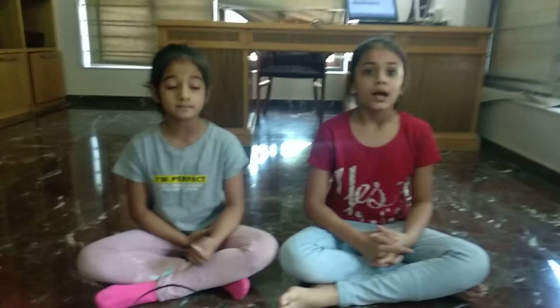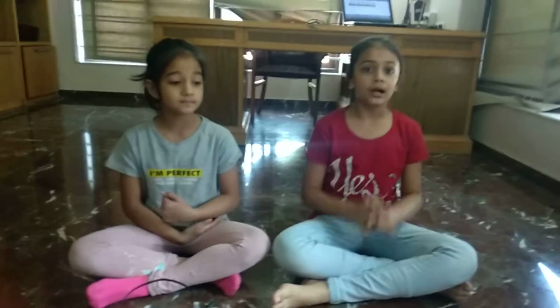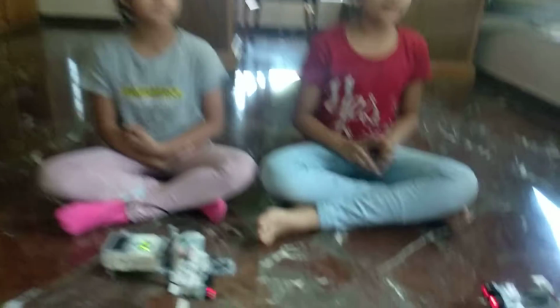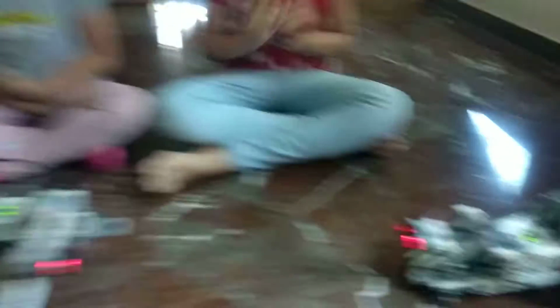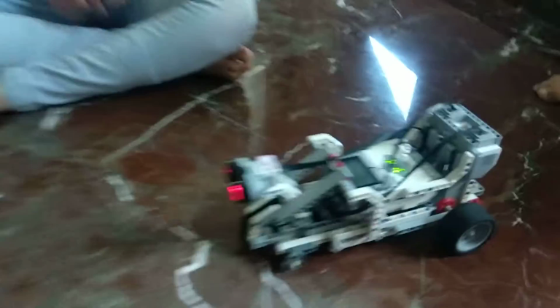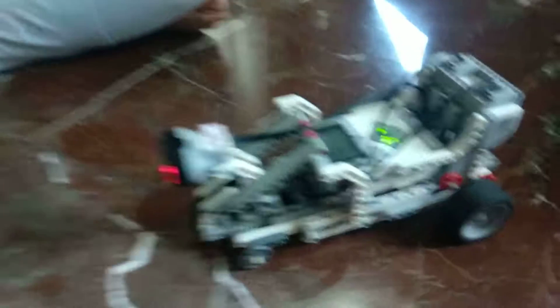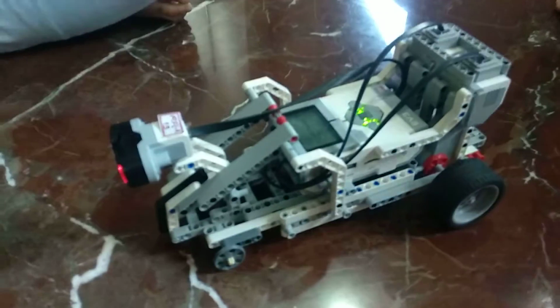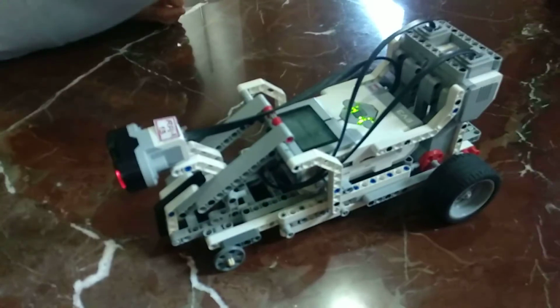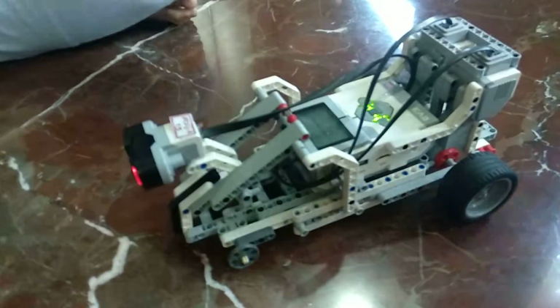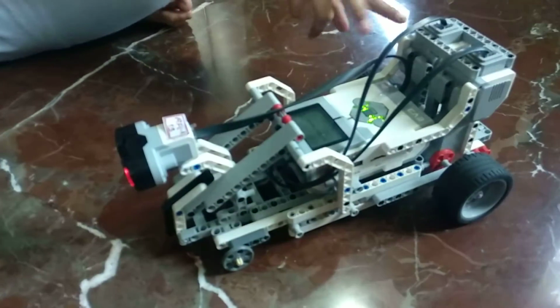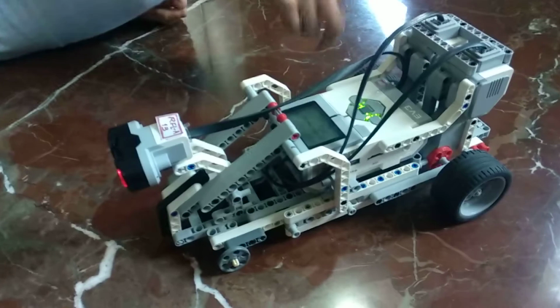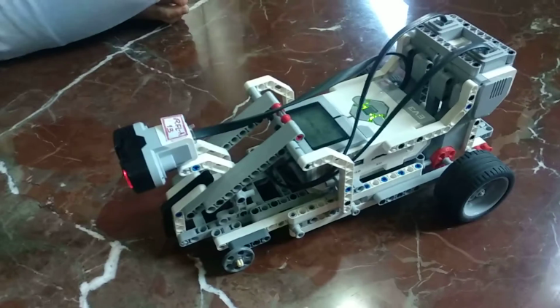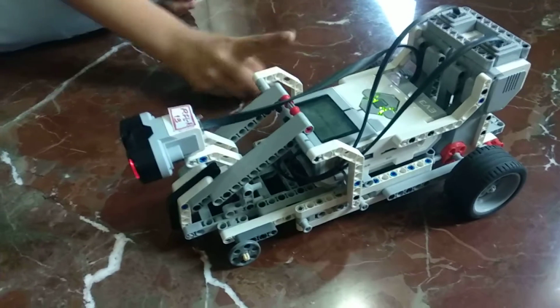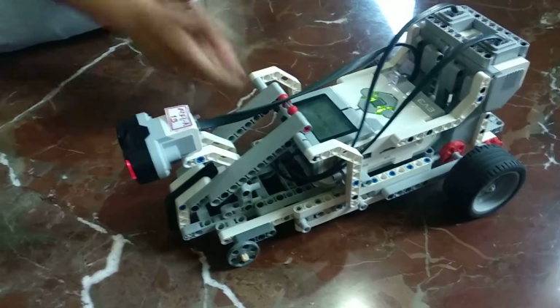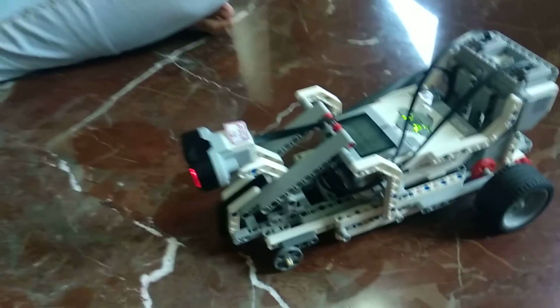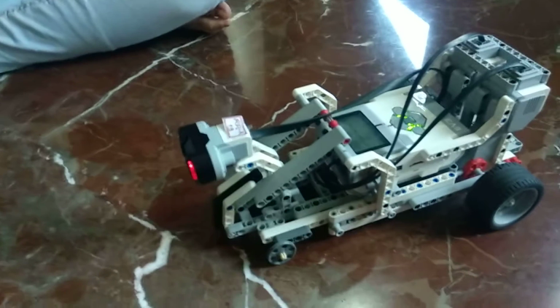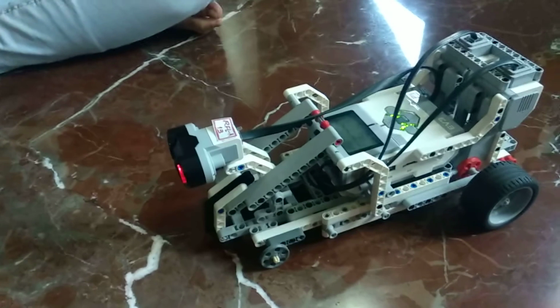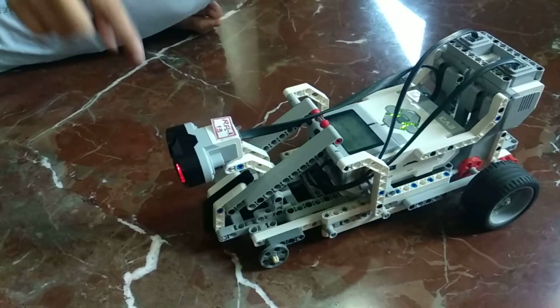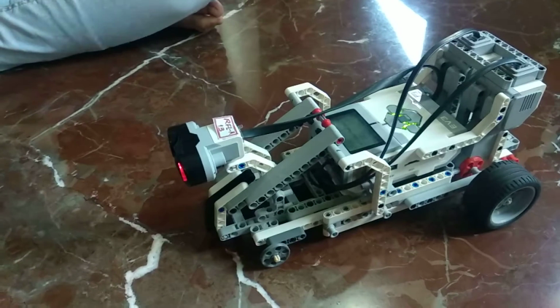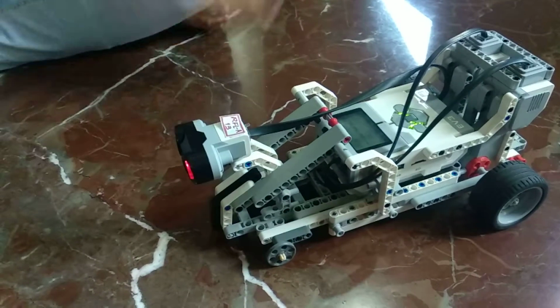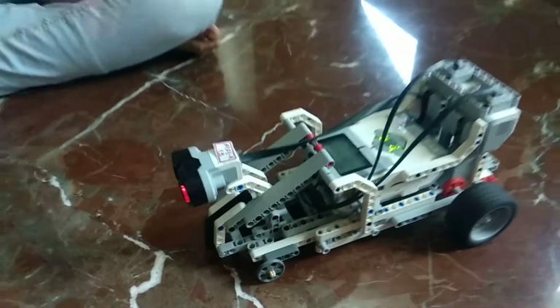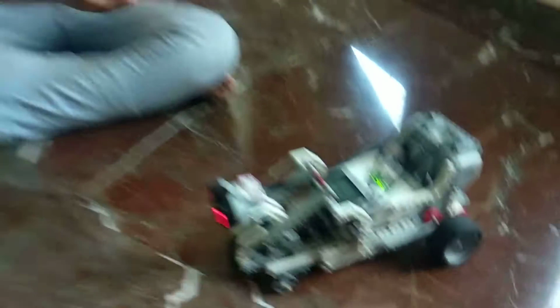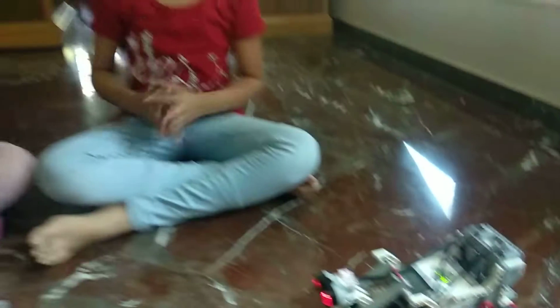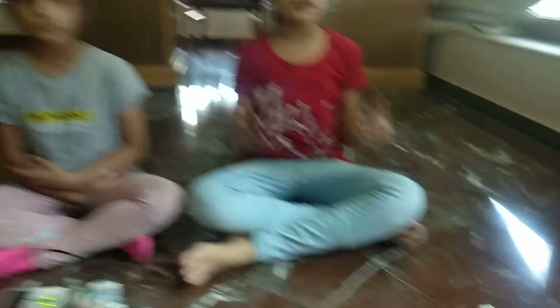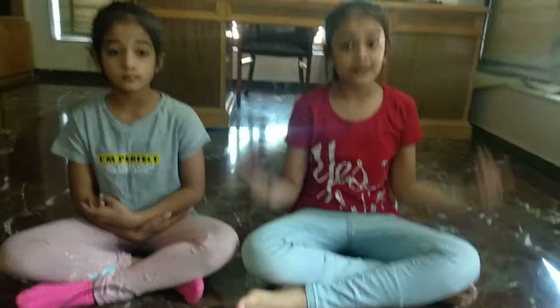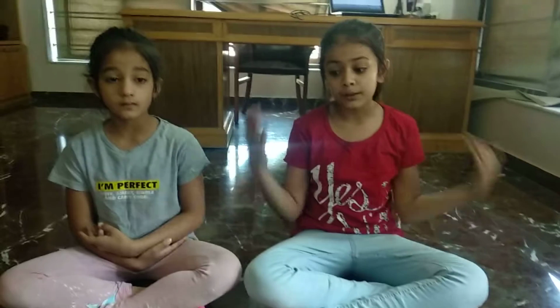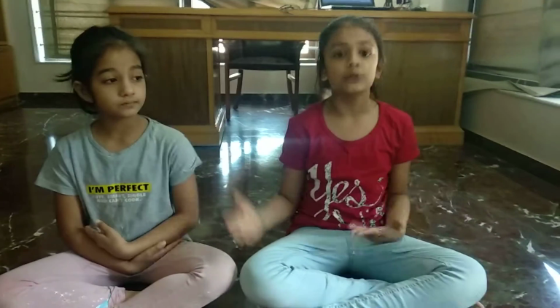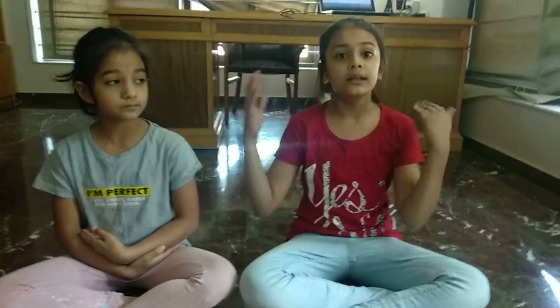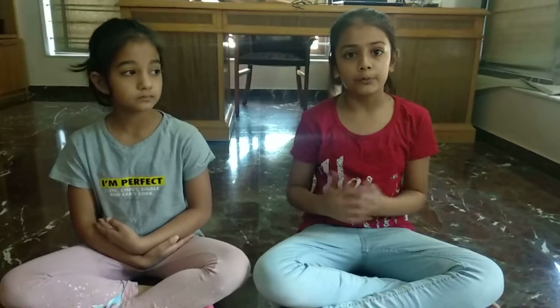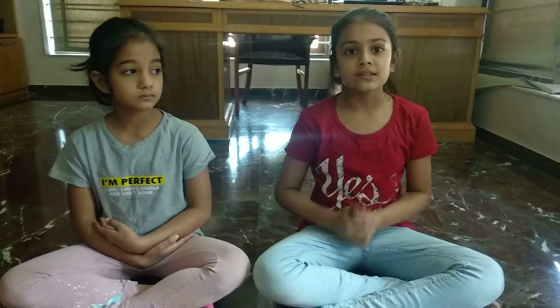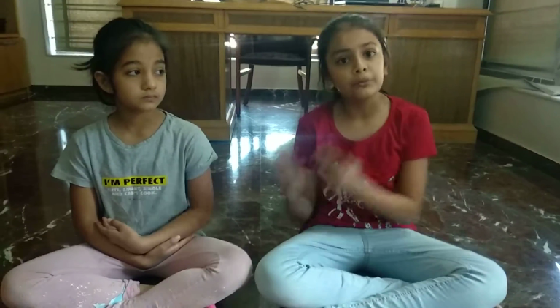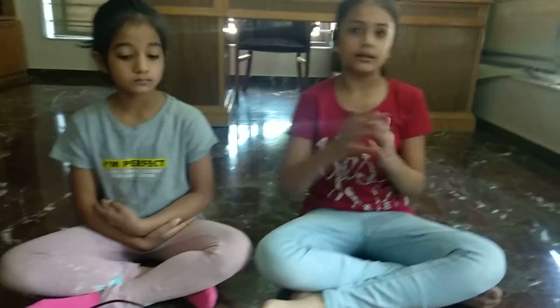The components we used to make the car are two large motors, one EV3 brick, an ultrasonic sensor, and many more. Now my friend Amarna will tell you the components of the boom barrier.